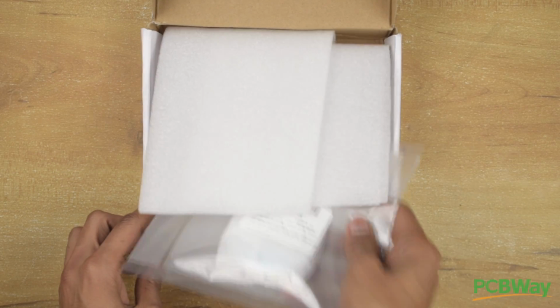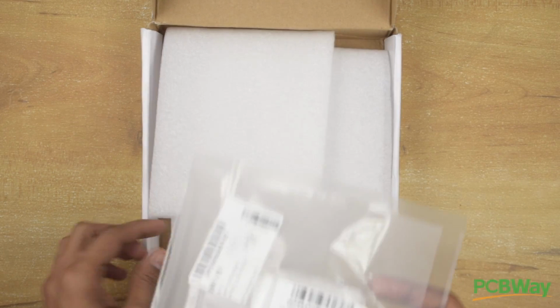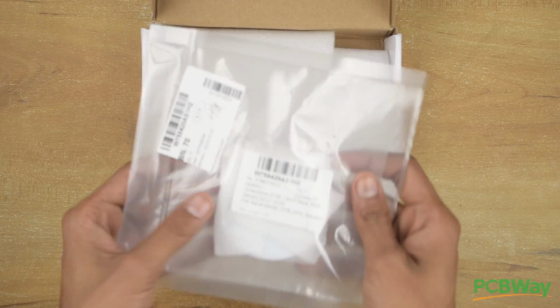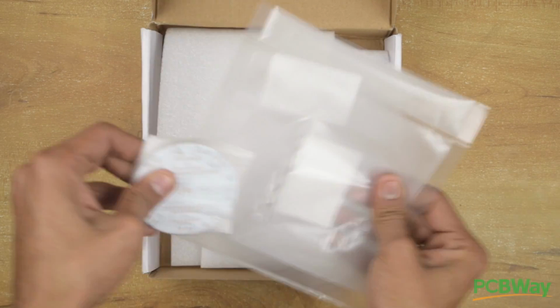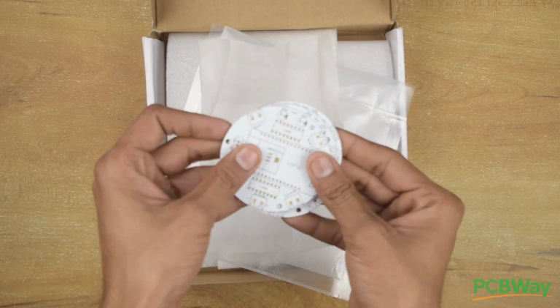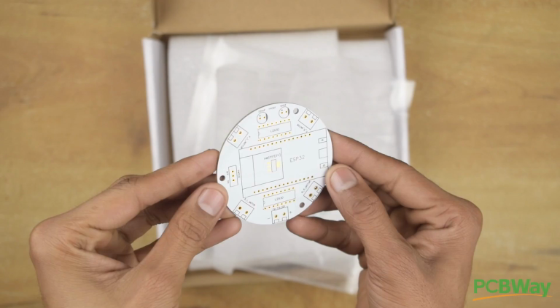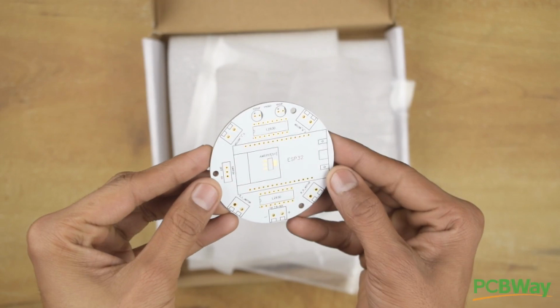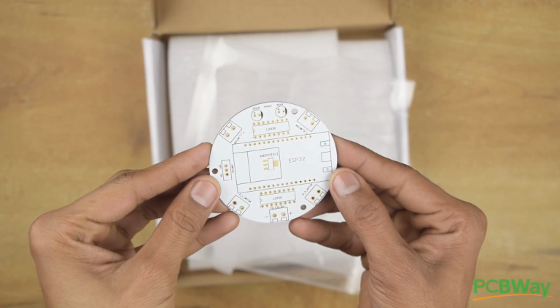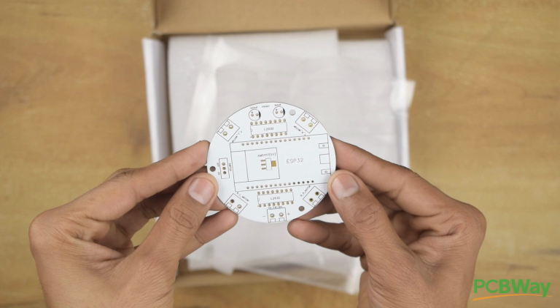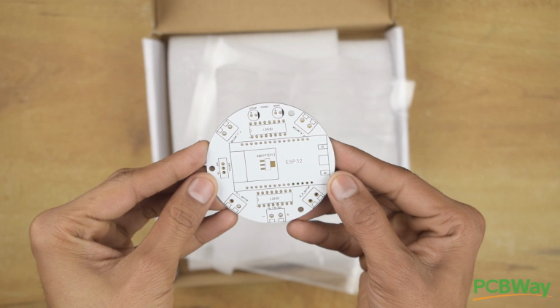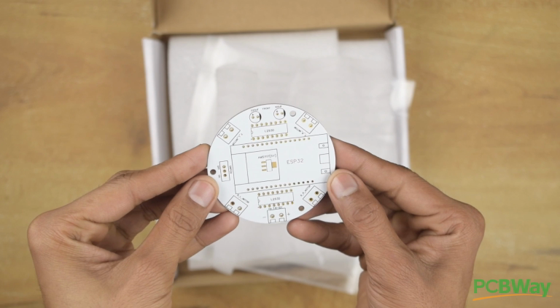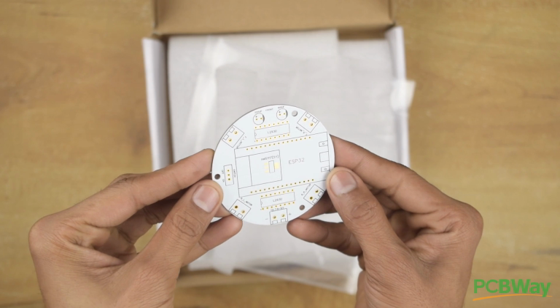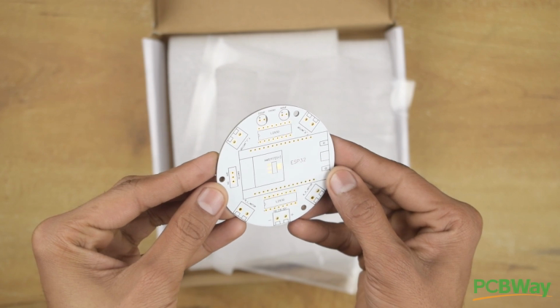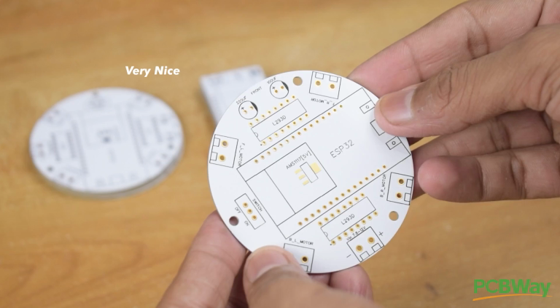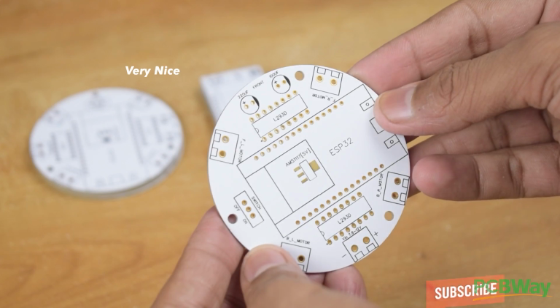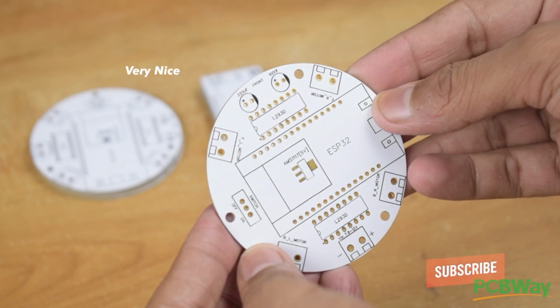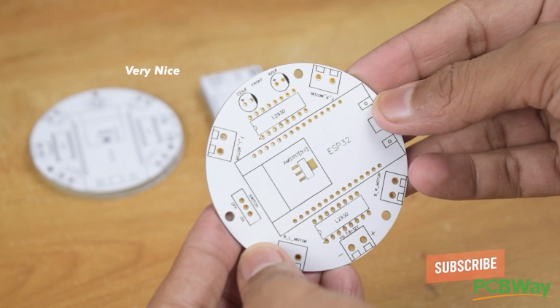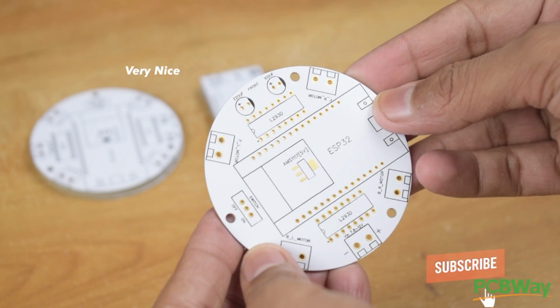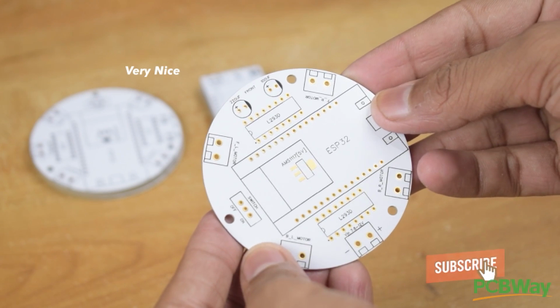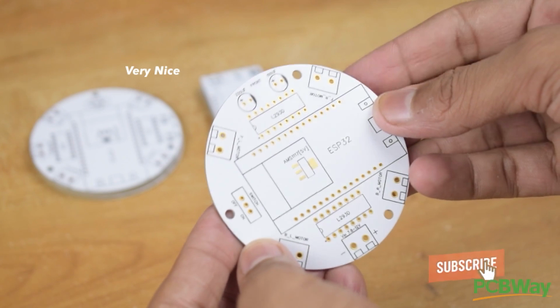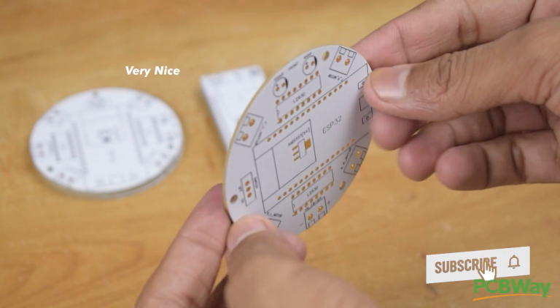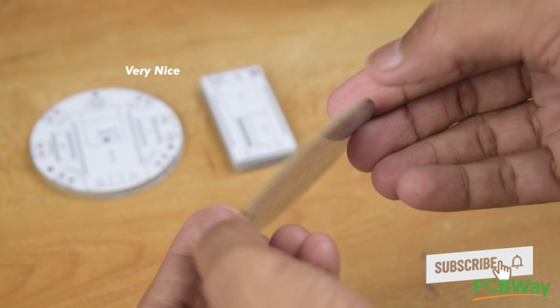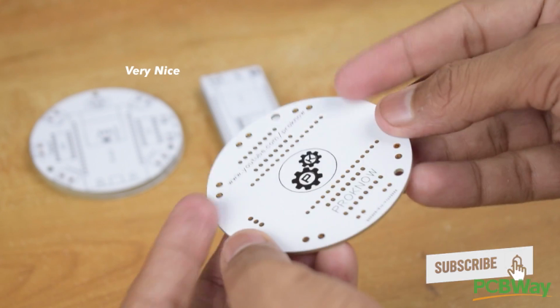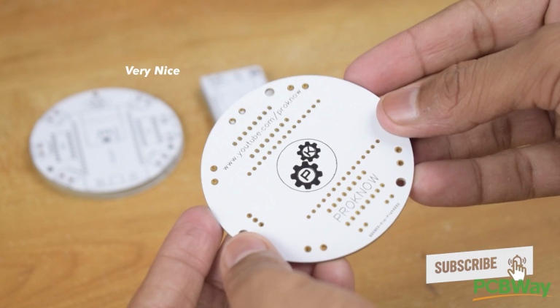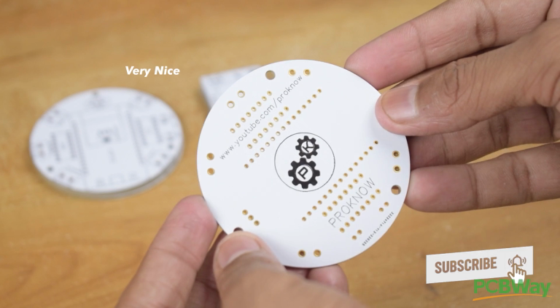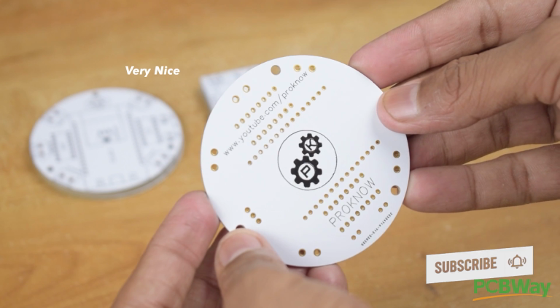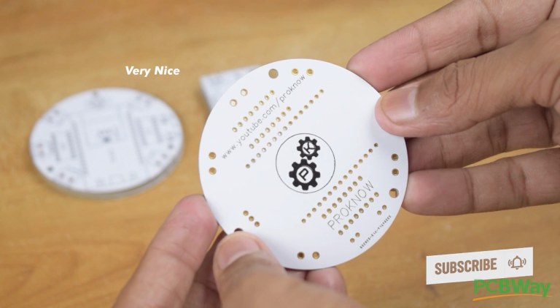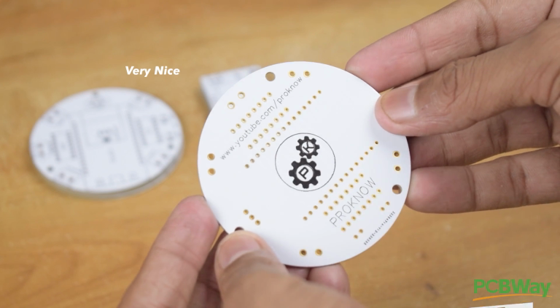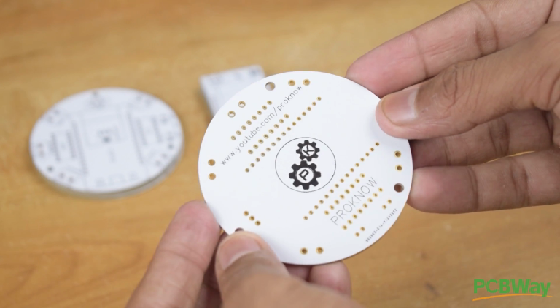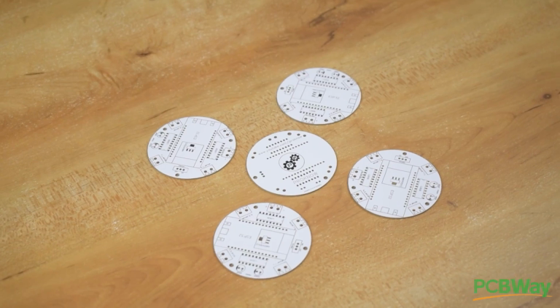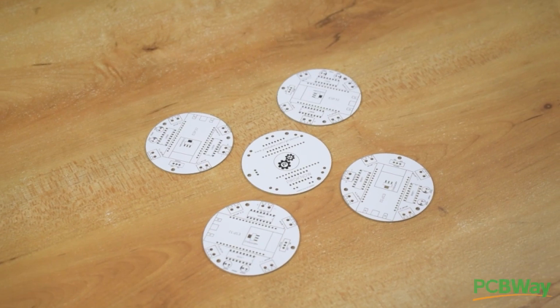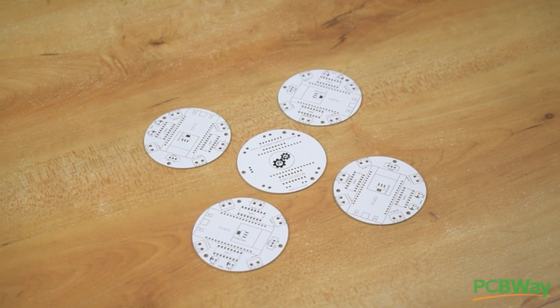The PCB delivery just arrived and as you can see guys the PCB quality is top notch. So if you also want to make your project professional then head over to the link in the description and order your PCBs from PCBWay.